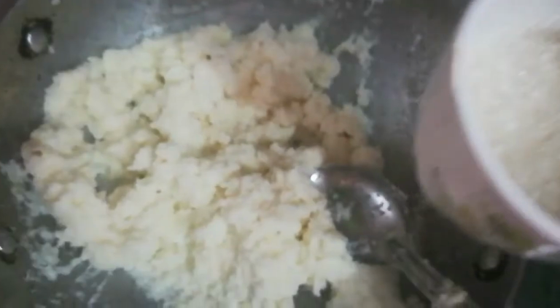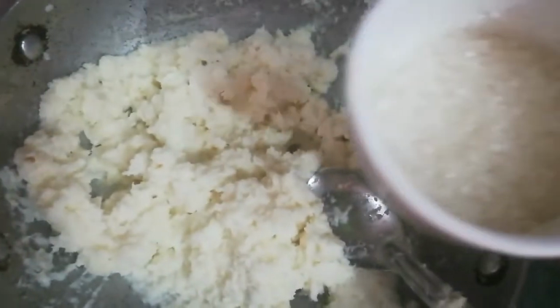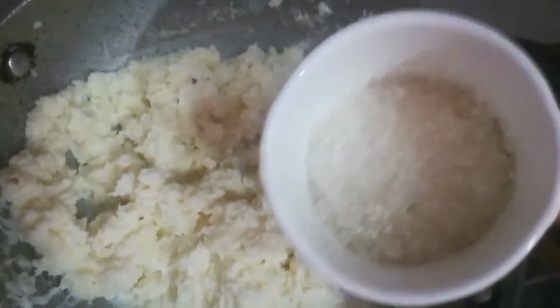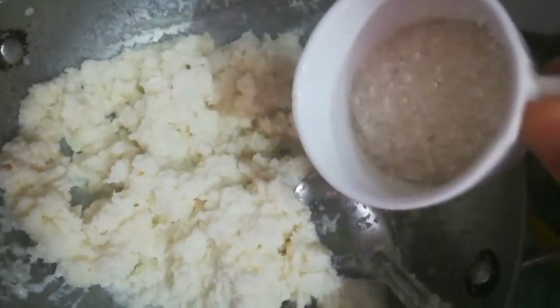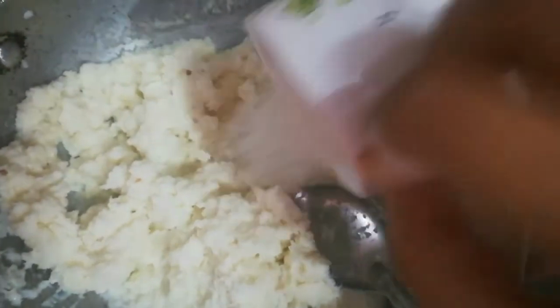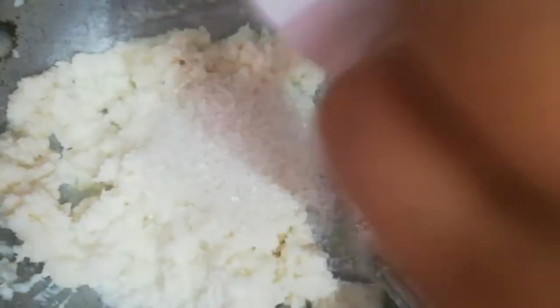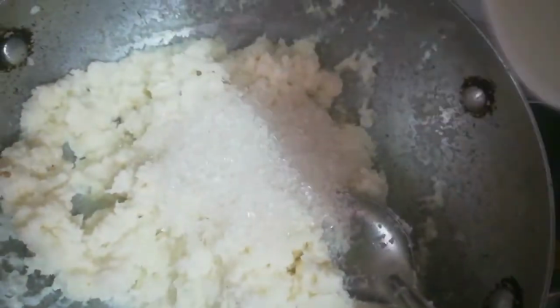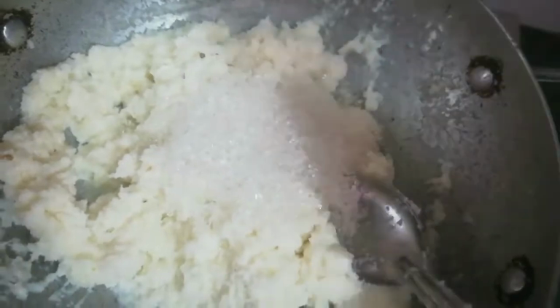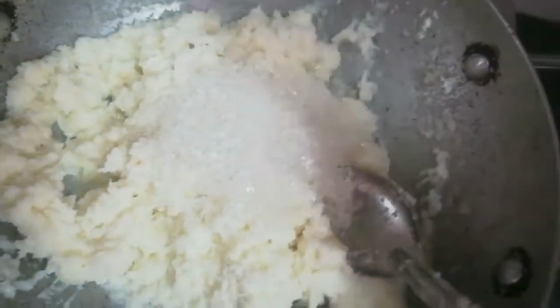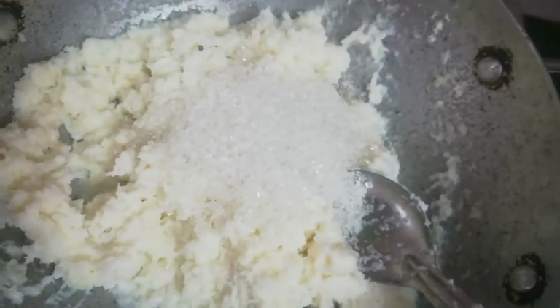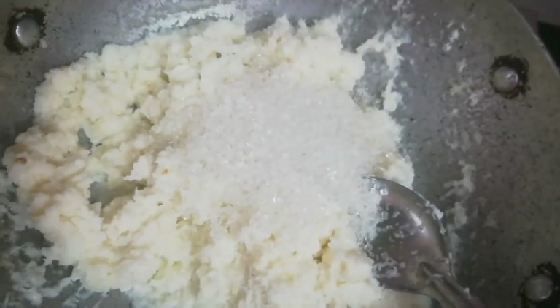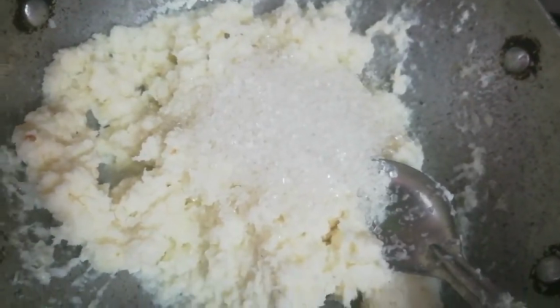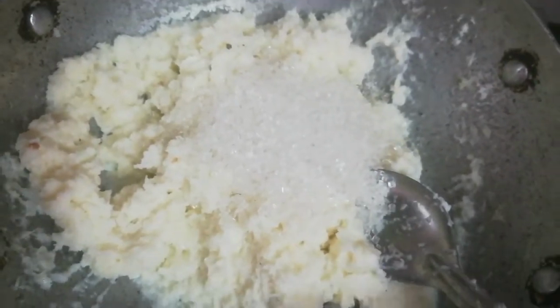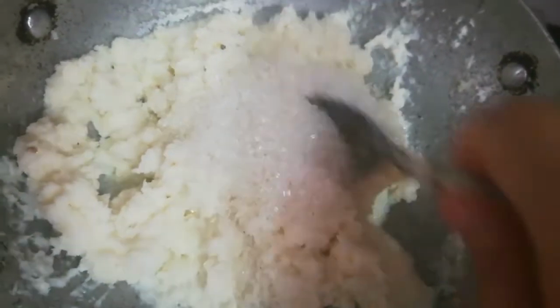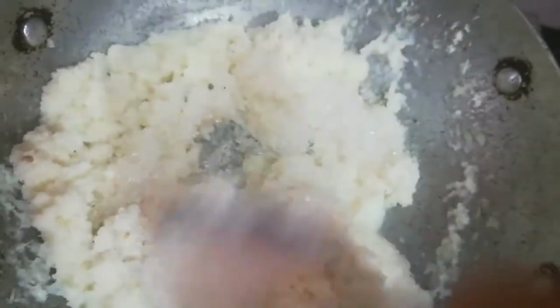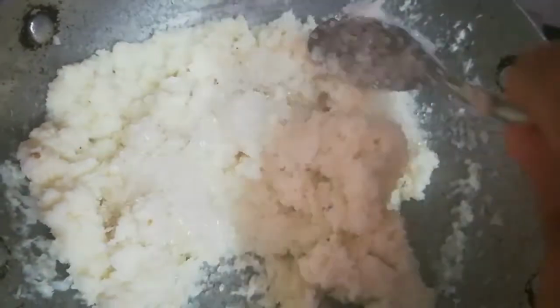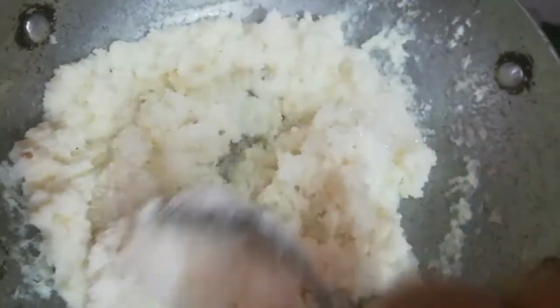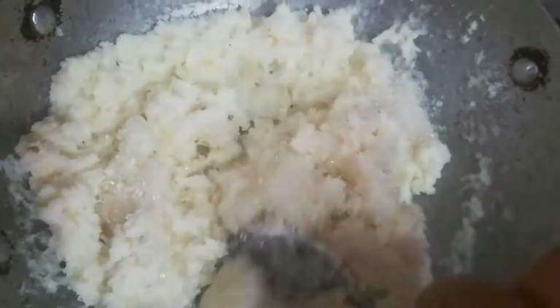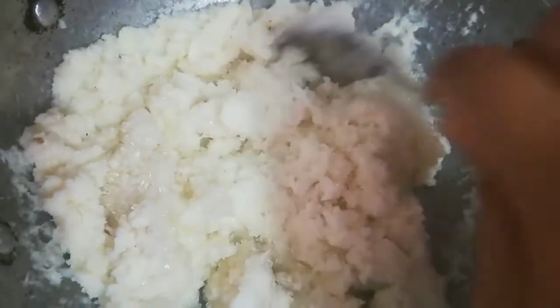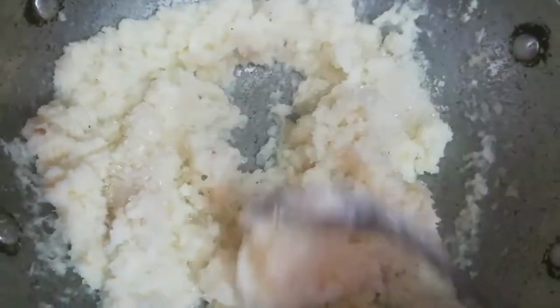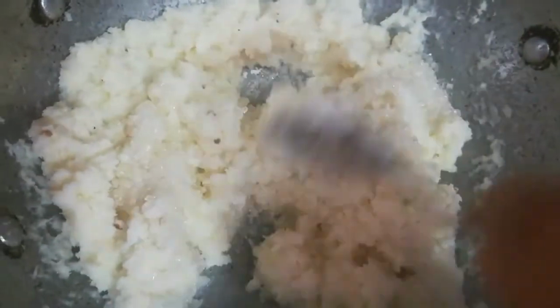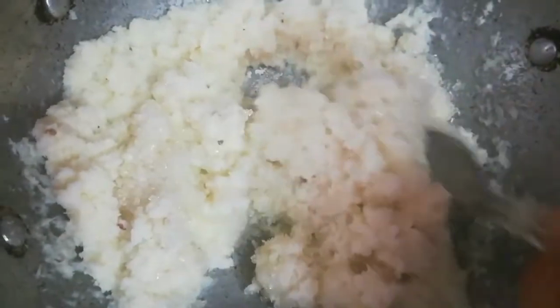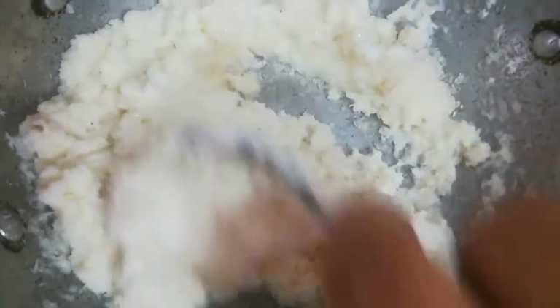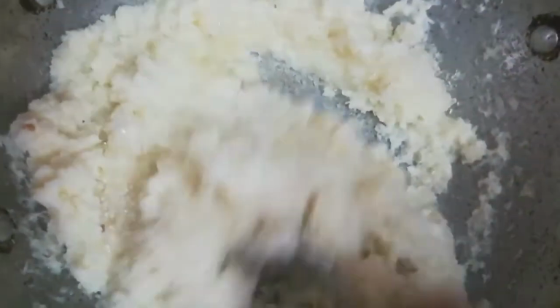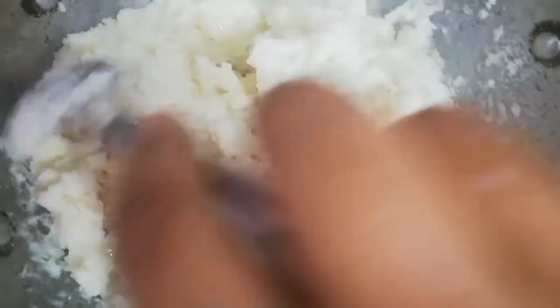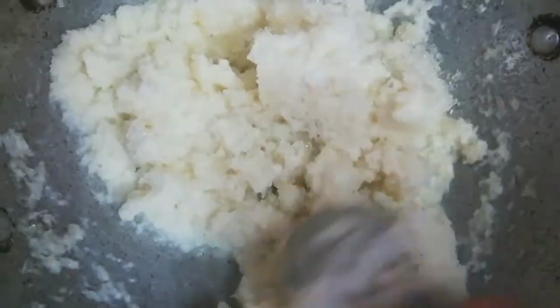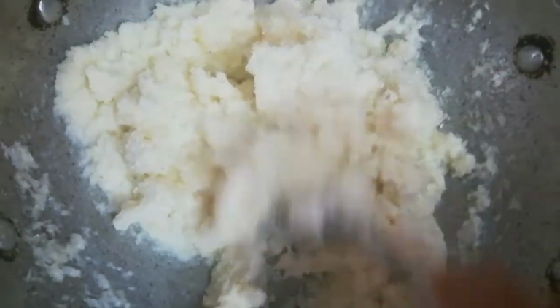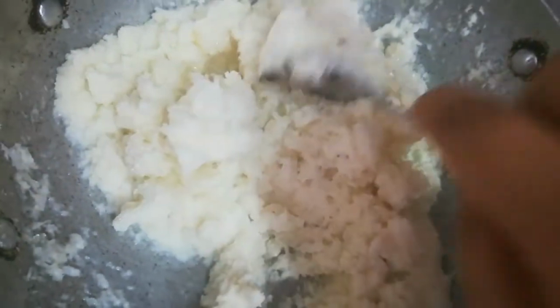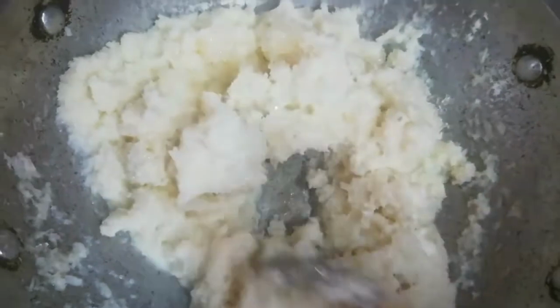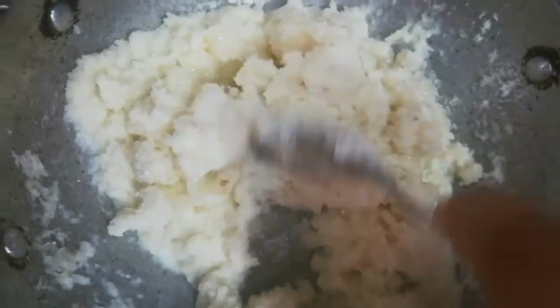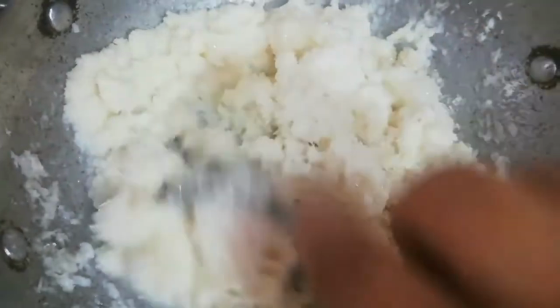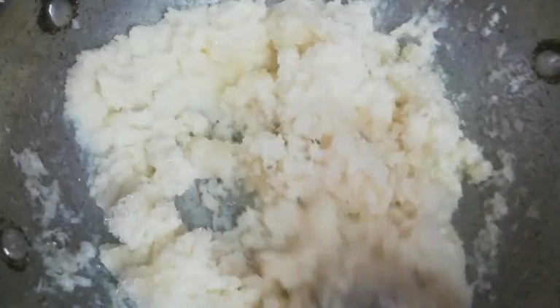Friends, now I am adding half small cup sugar. After adding sugar, it starts to release a little water-like liquid, so cook it well until it becomes completely dry. When you feel that the ghee is fully coming out, then turn off the flame.